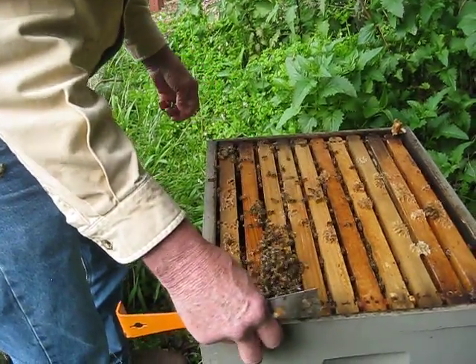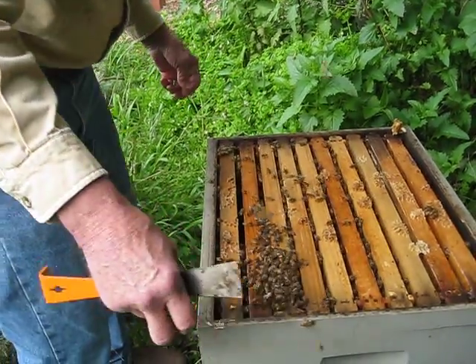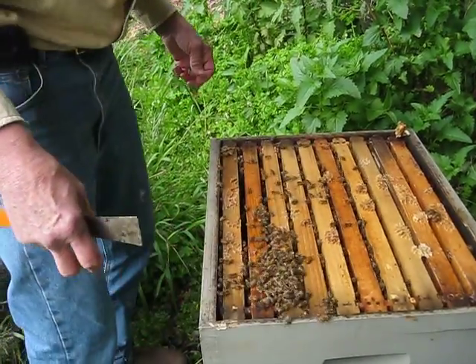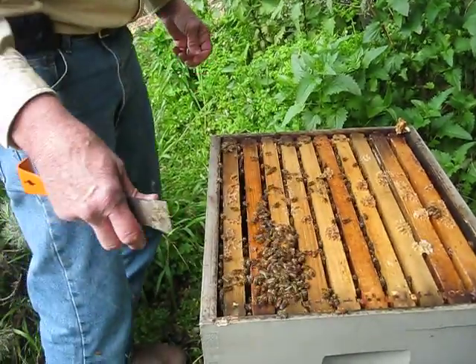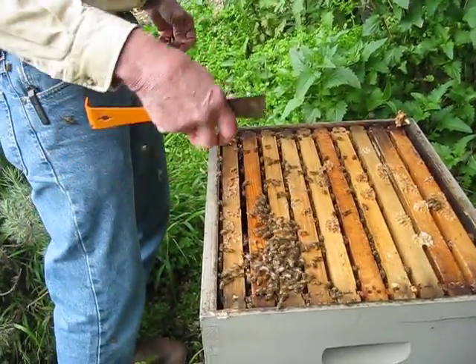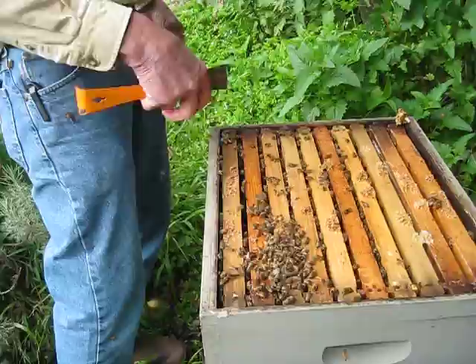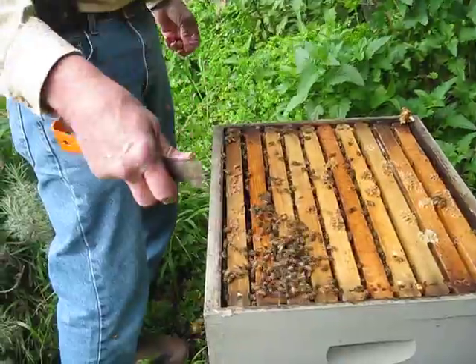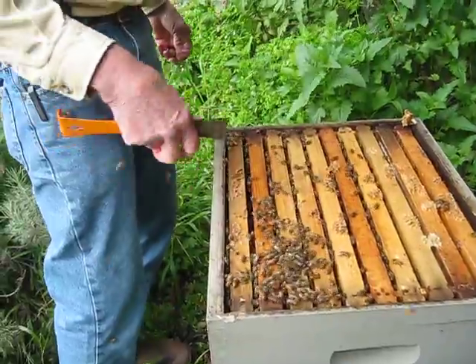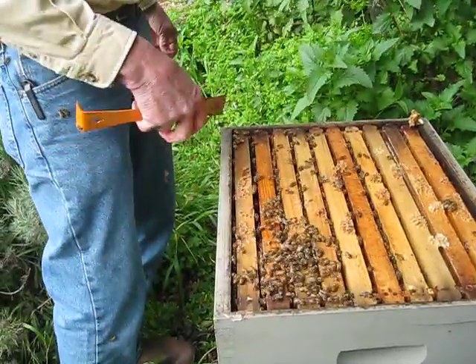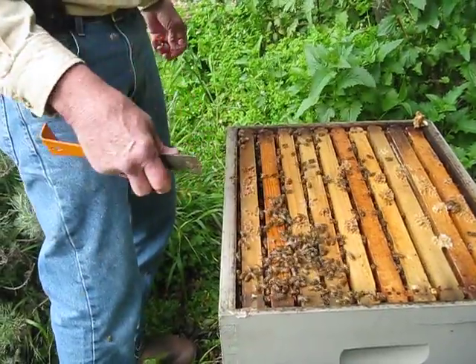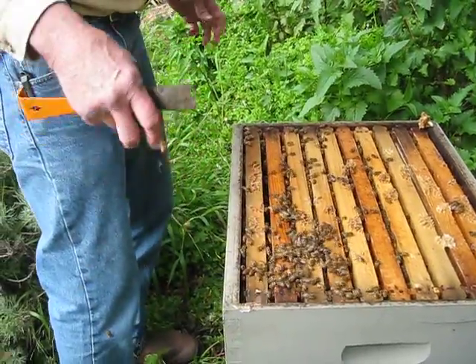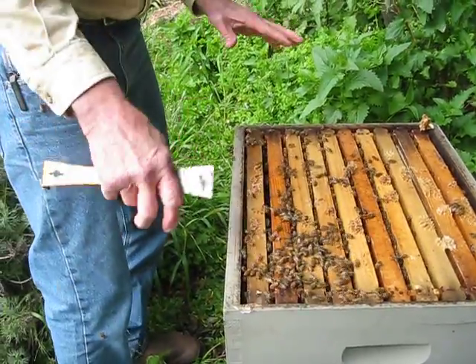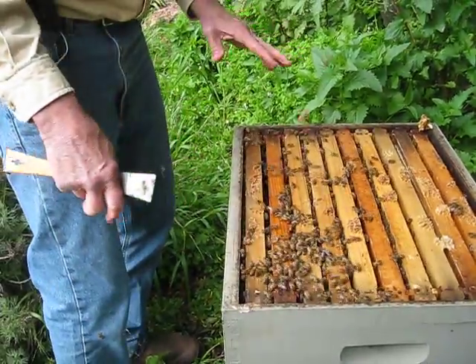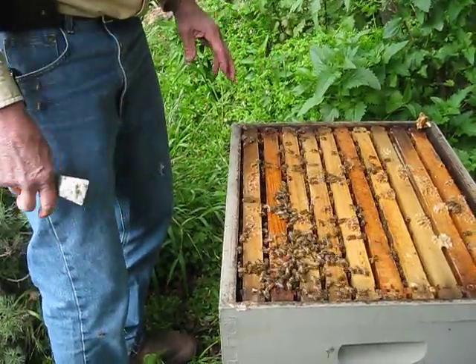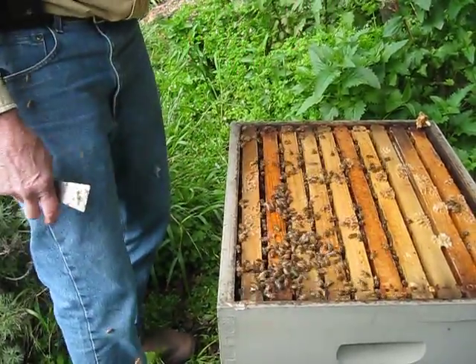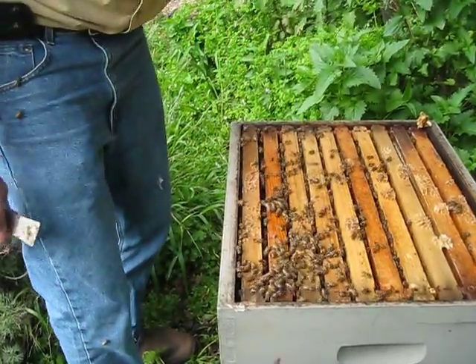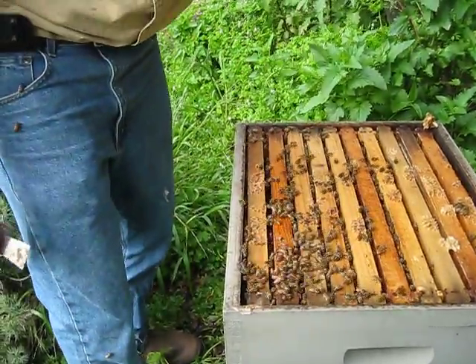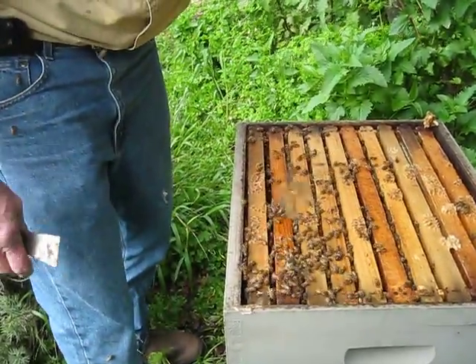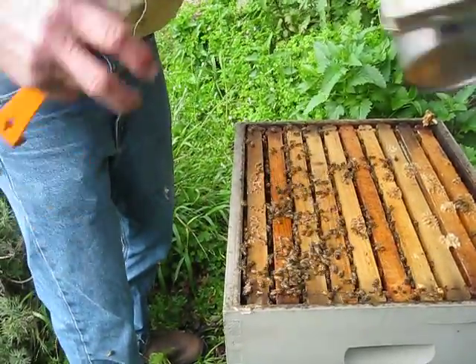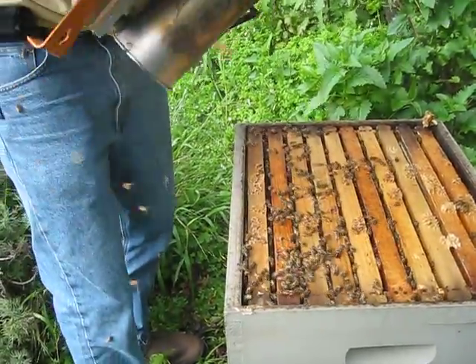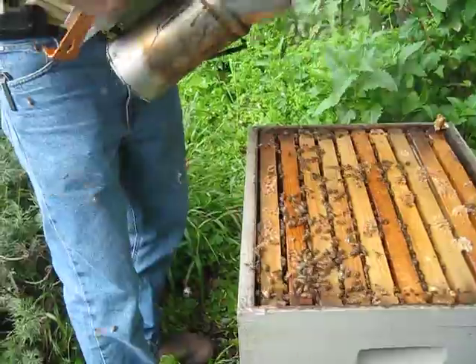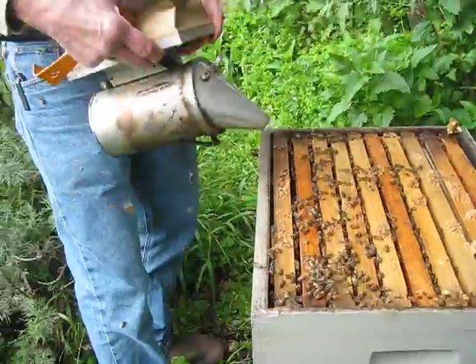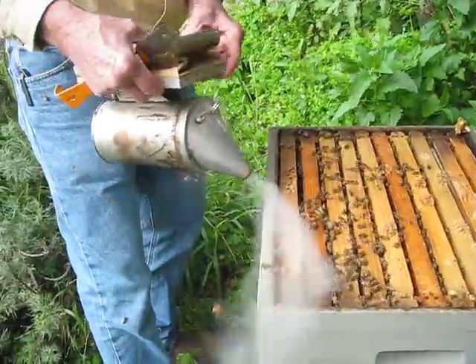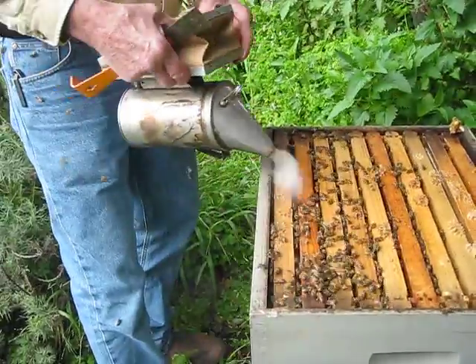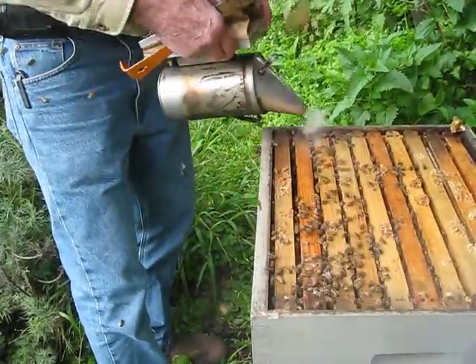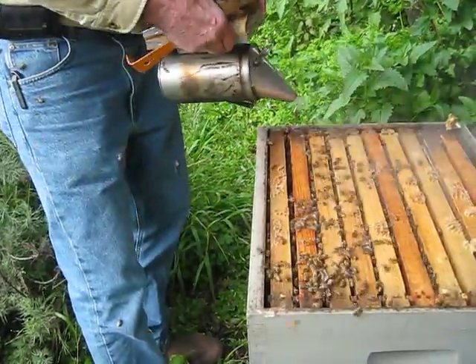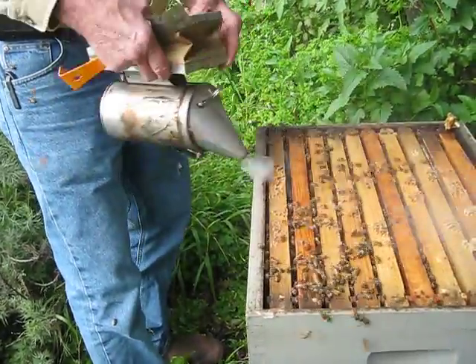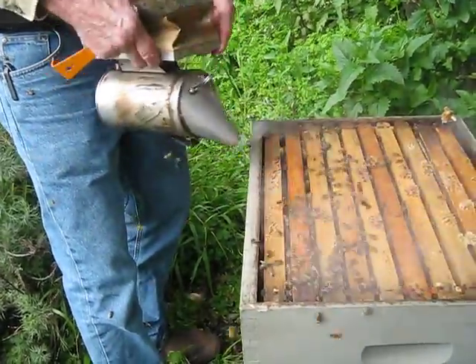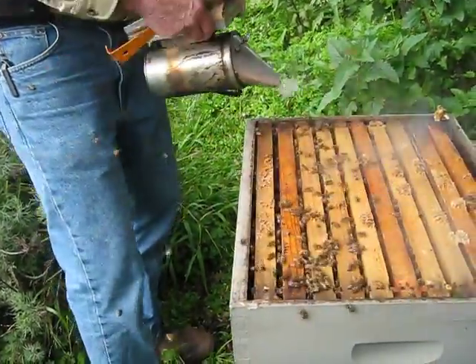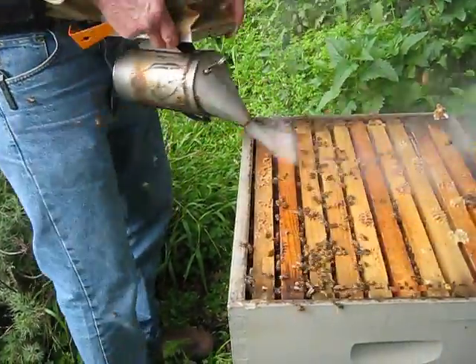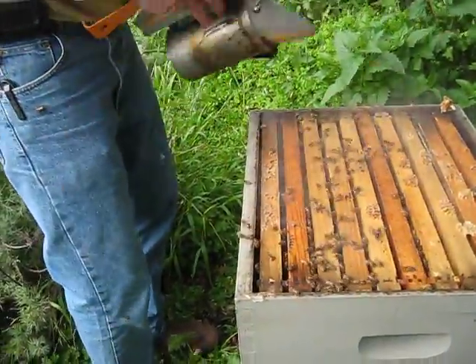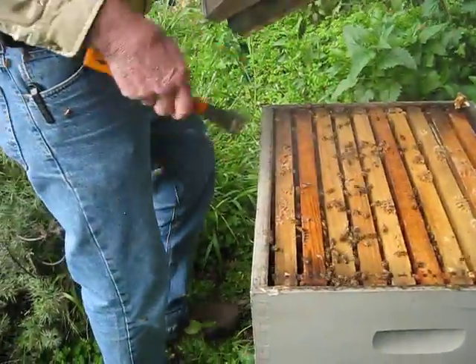So I'll smoke the top again to force them down. I'll do it — you don't have gloves on. We want to get them back in the hive.